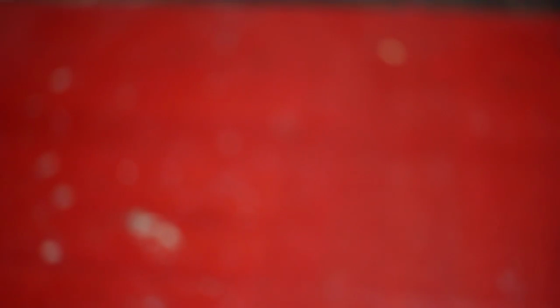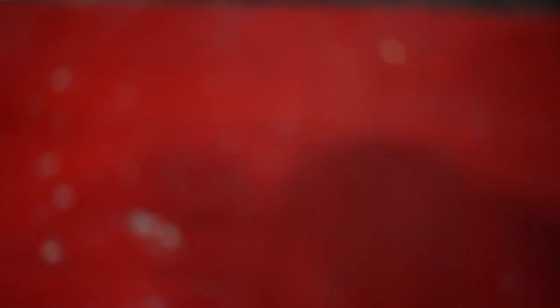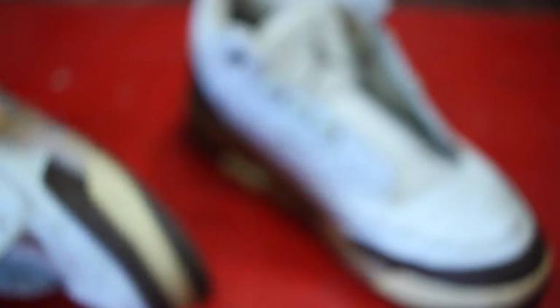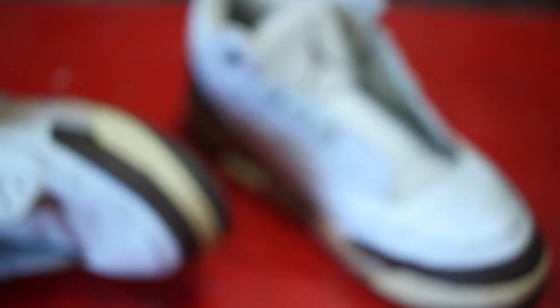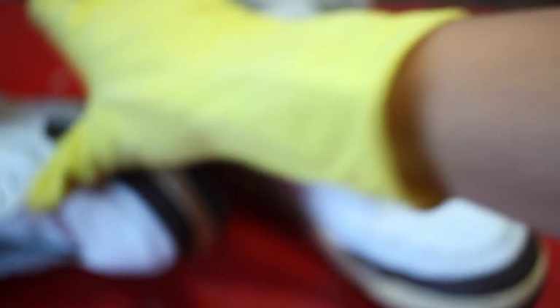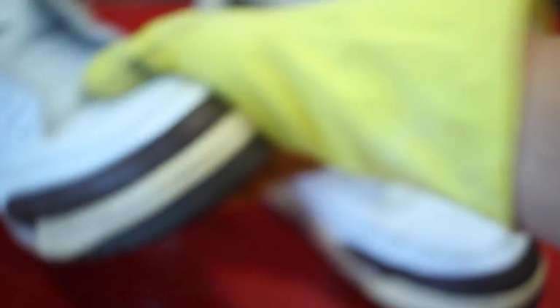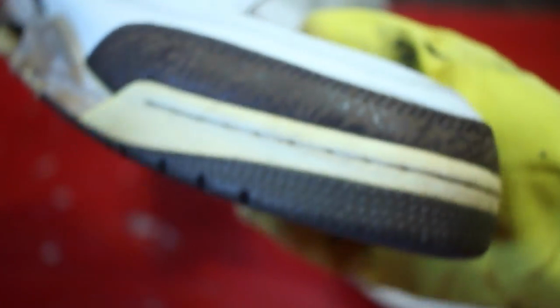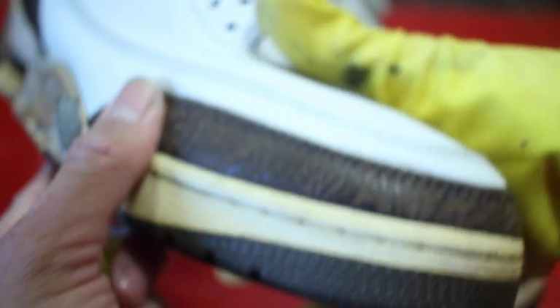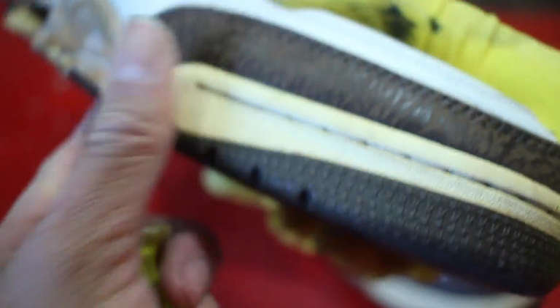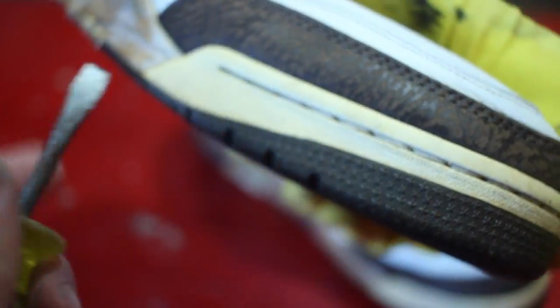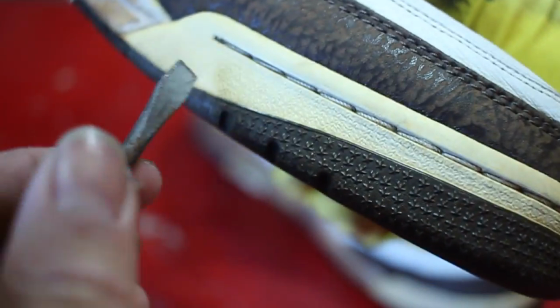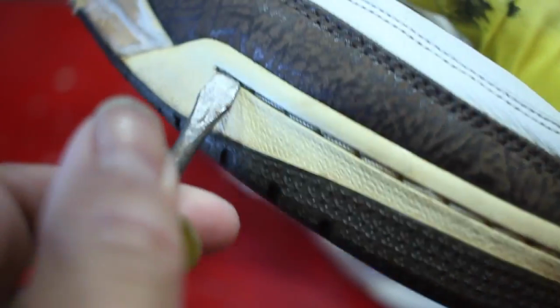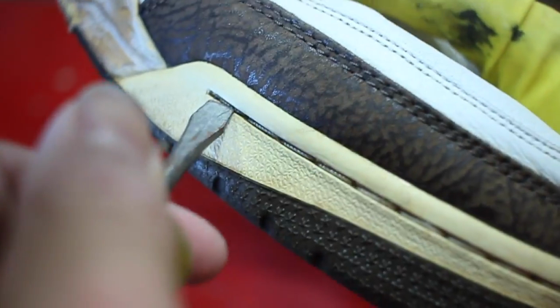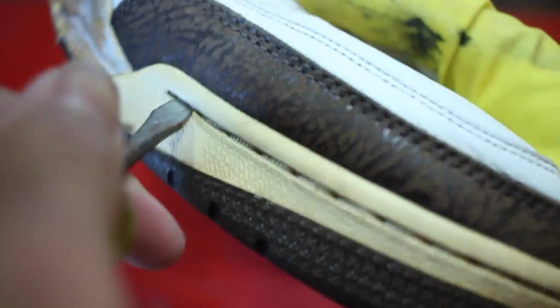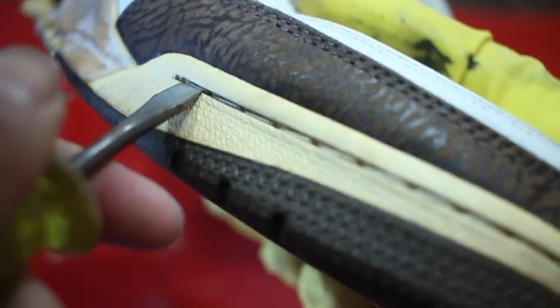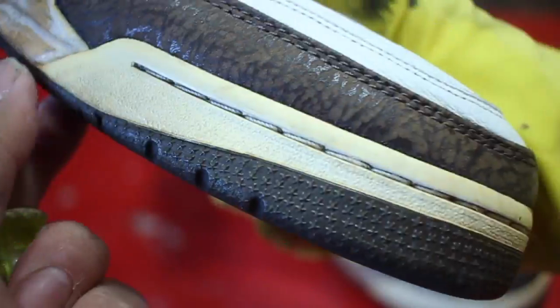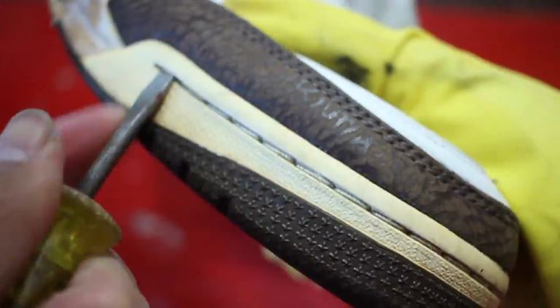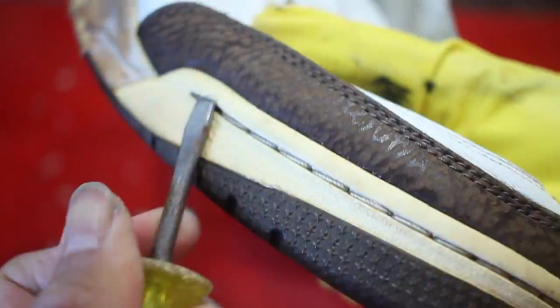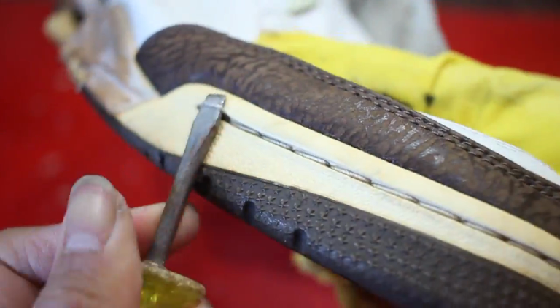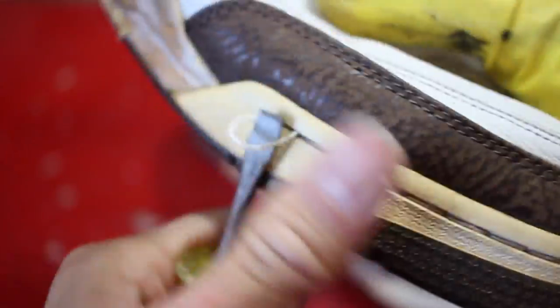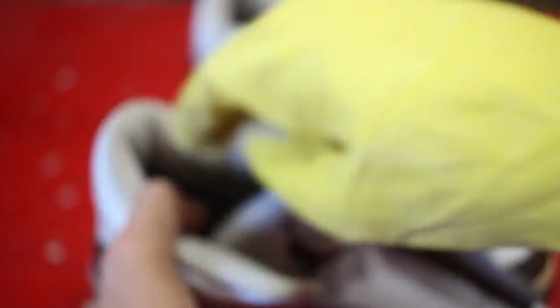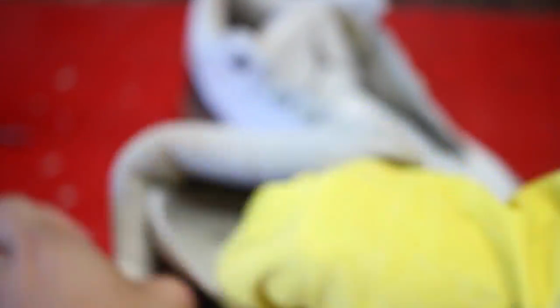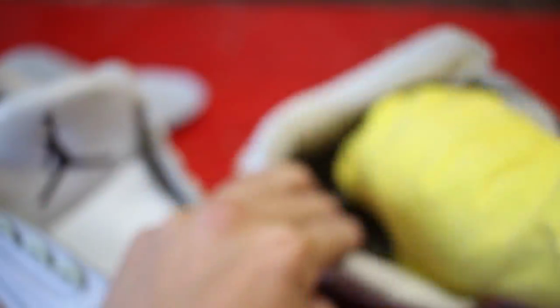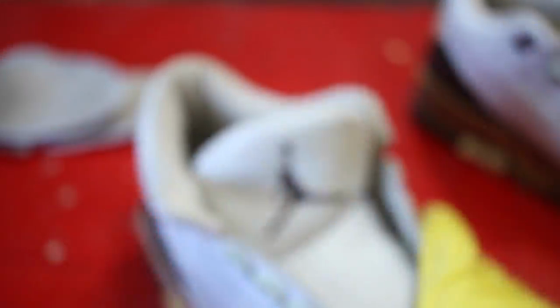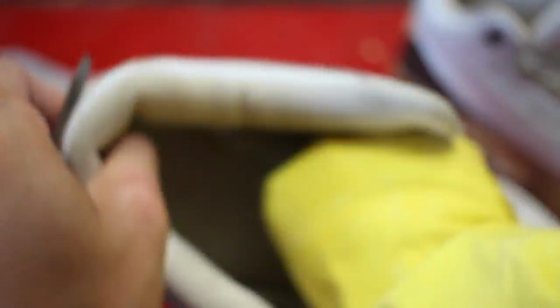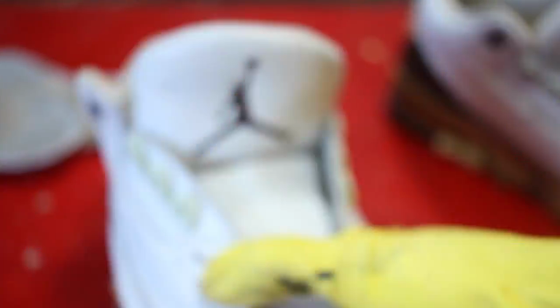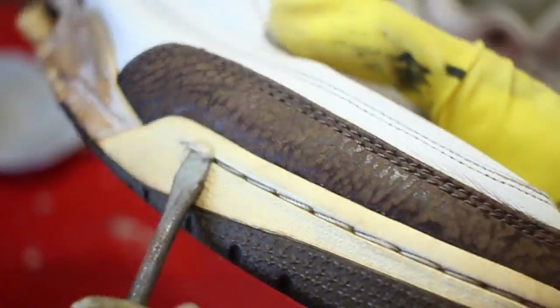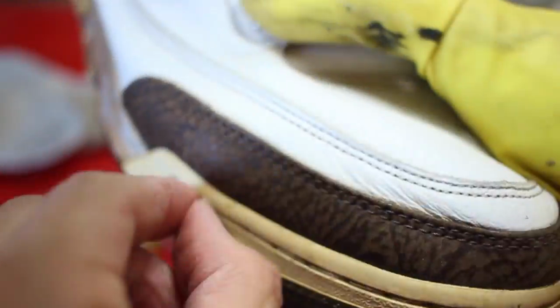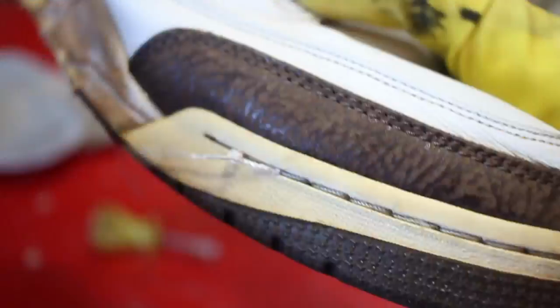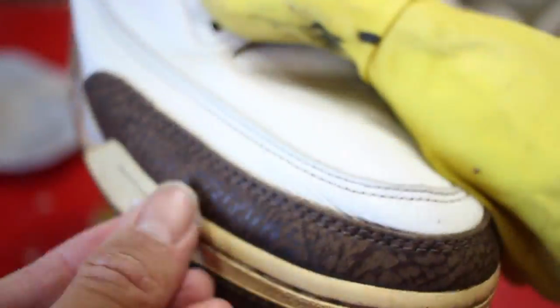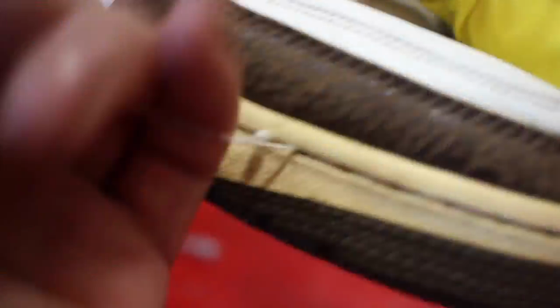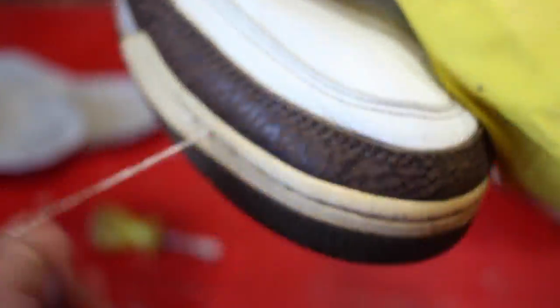Hey but first things first, we're gonna take out that toe cap stitching if you want to do anything to the shoe, so we have clear access to removing all of that crumbled midsole. Removing the insole will make it a whole lot easier to remove the toe cap stitching, so make sure you do that first.